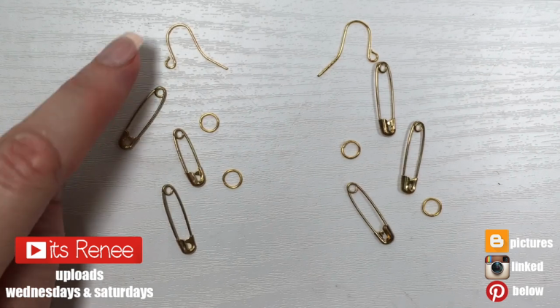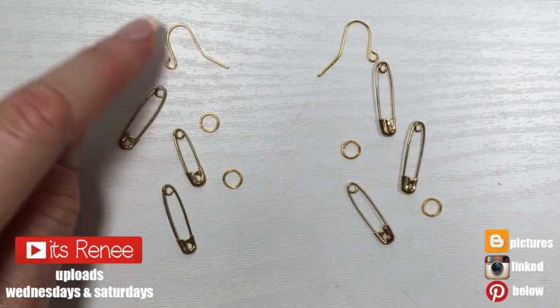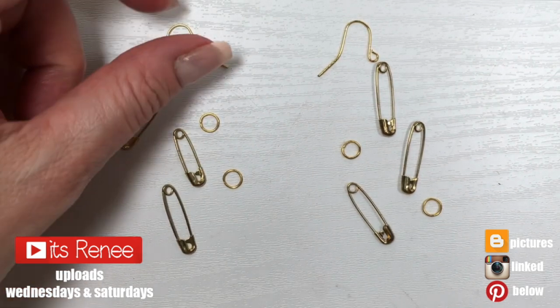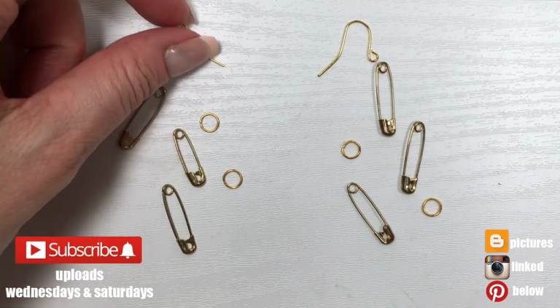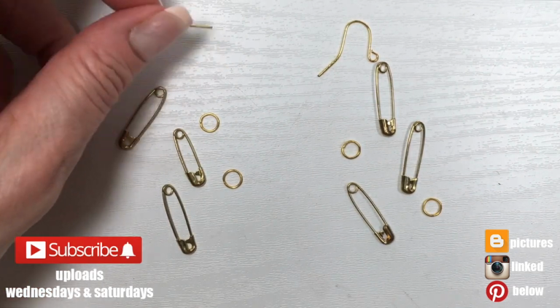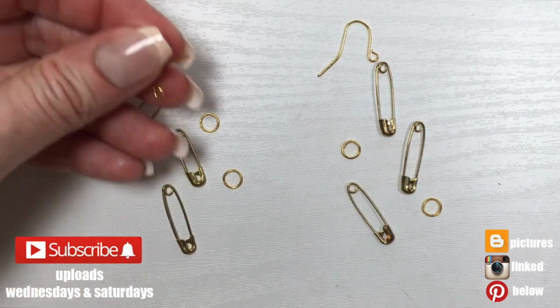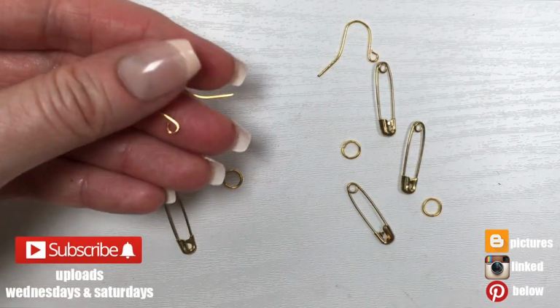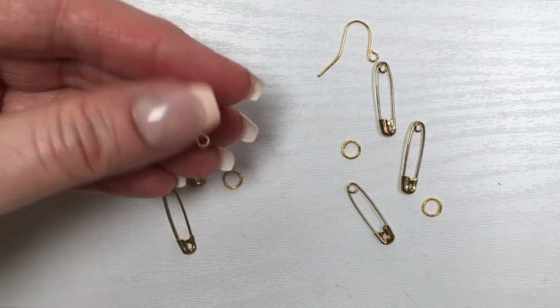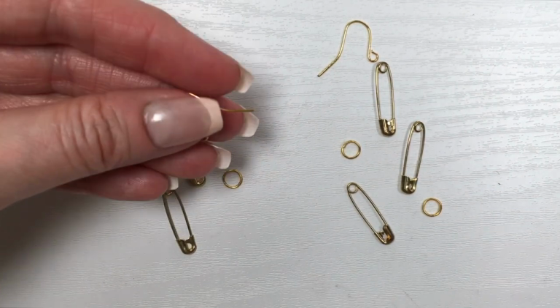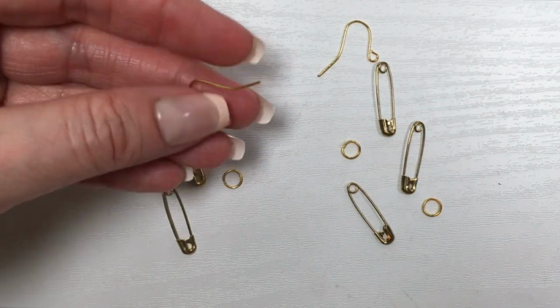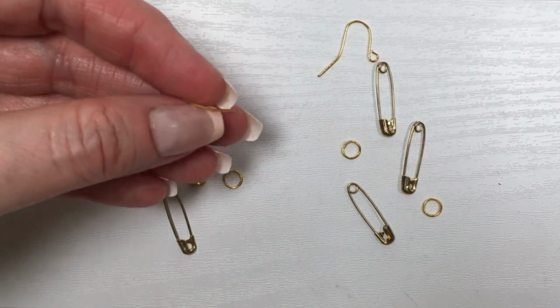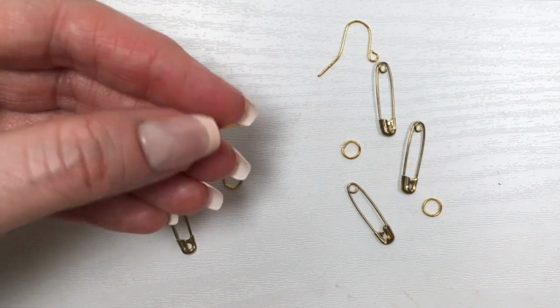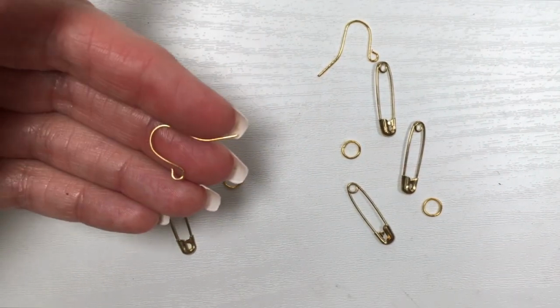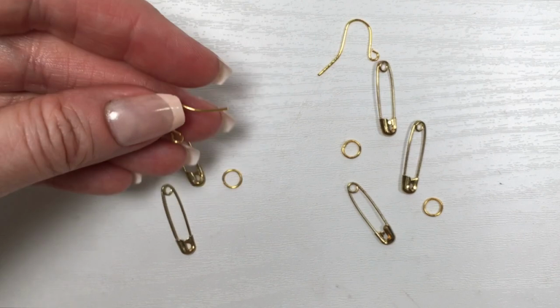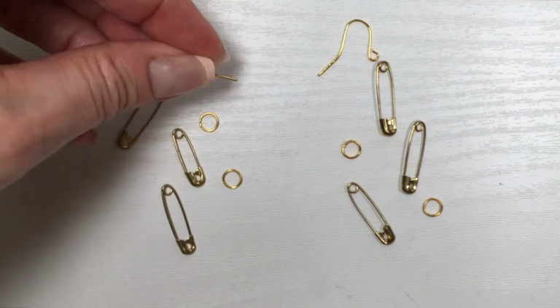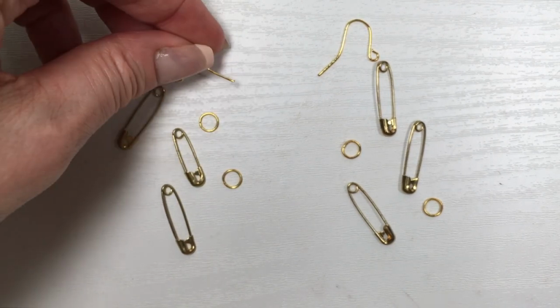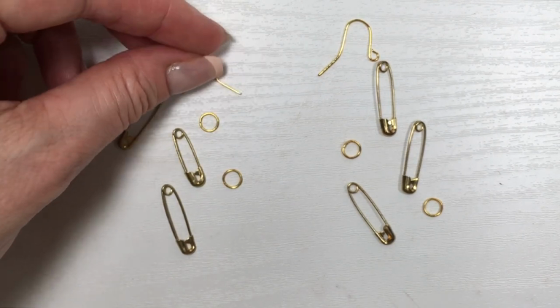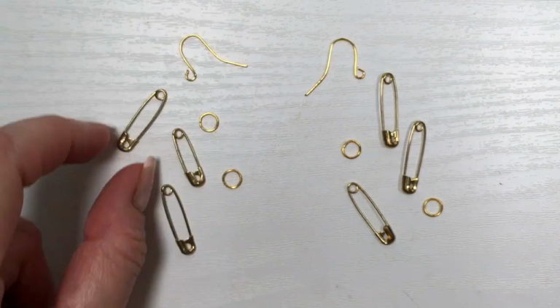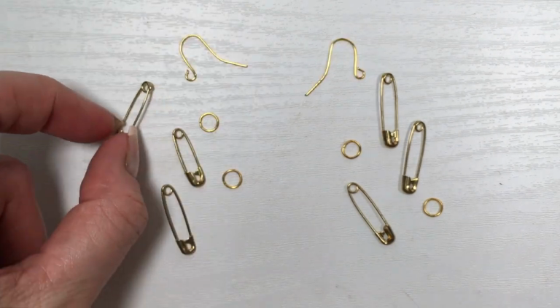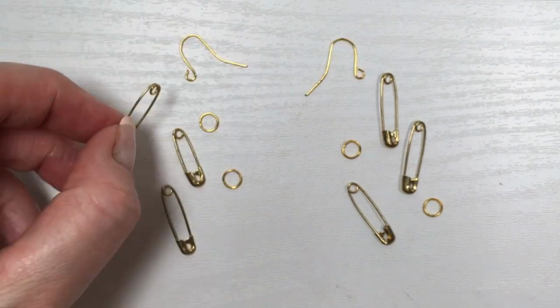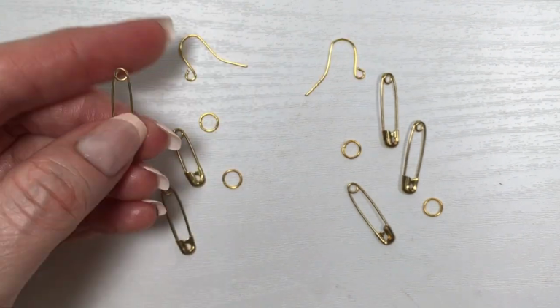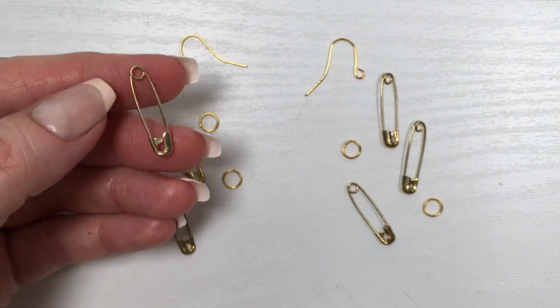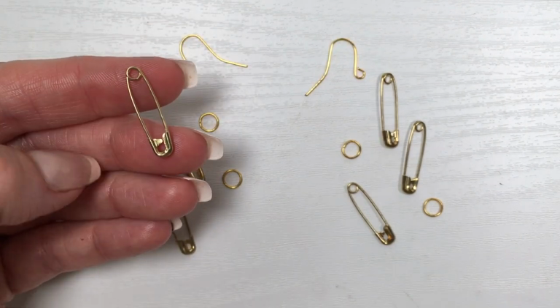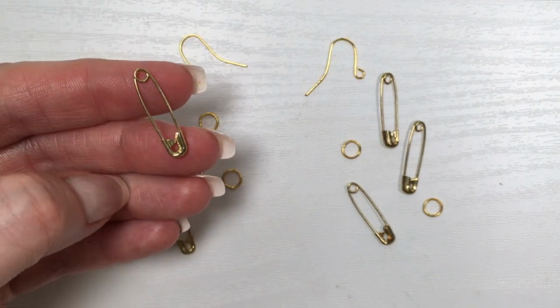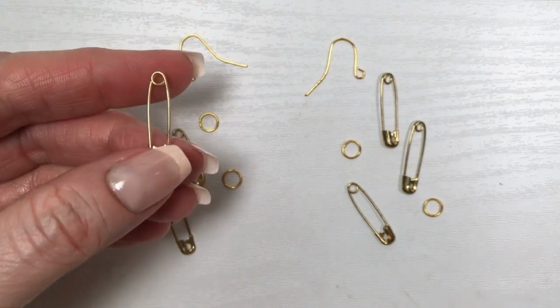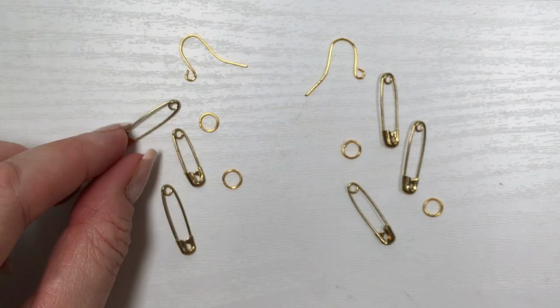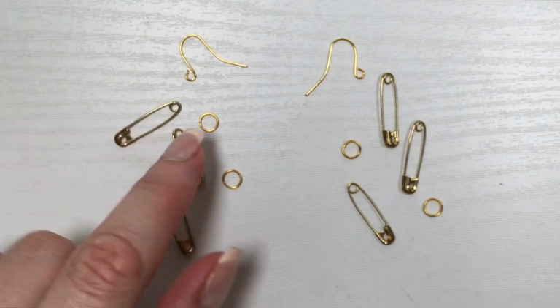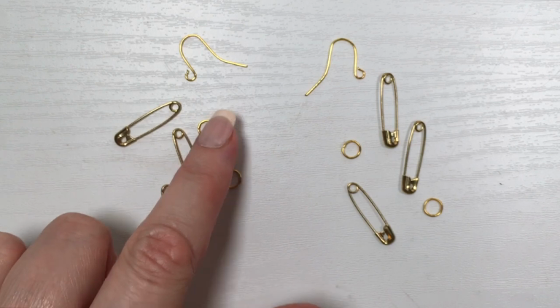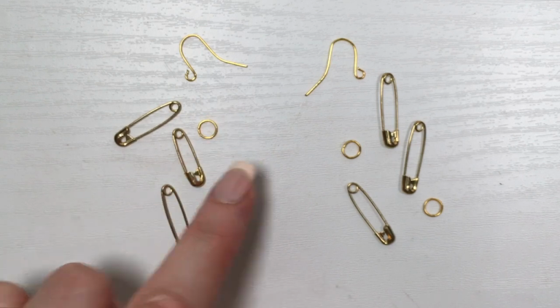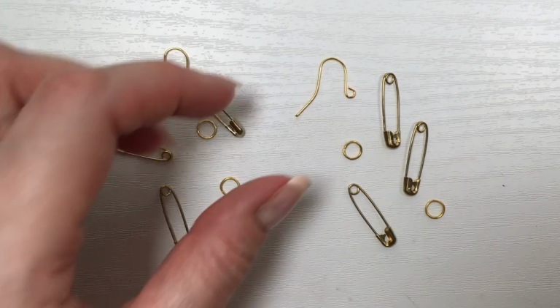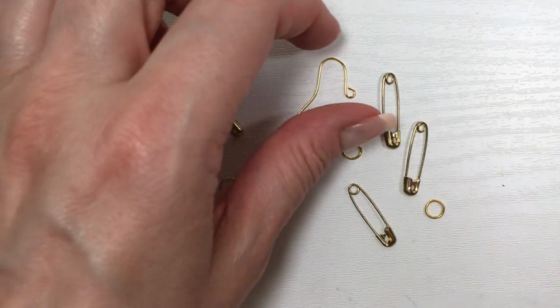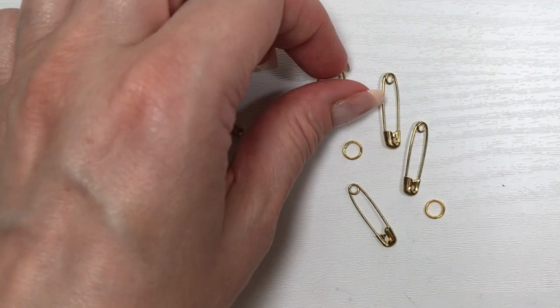Hey guys, it's Renee. This one couldn't be easier. For this, we're going to be needing a couple of ear wires, three safety pins per earring — six in total — and then two jump rings per earring, so four in total.